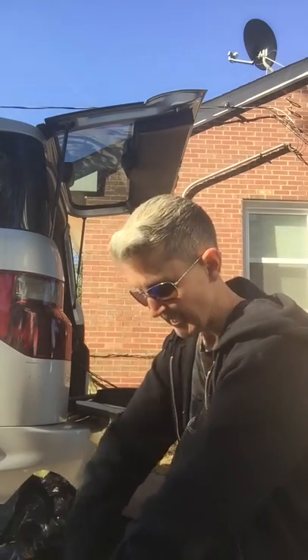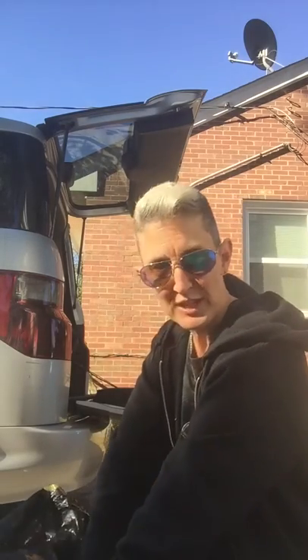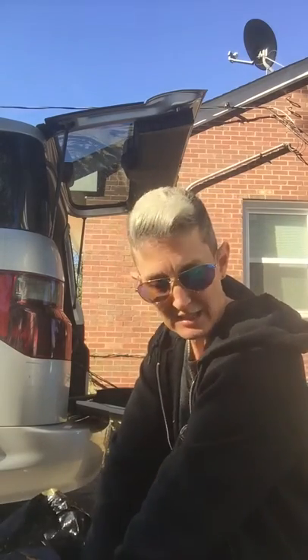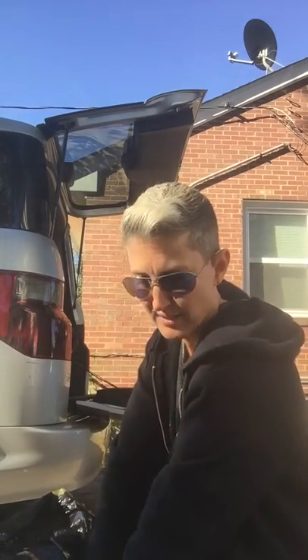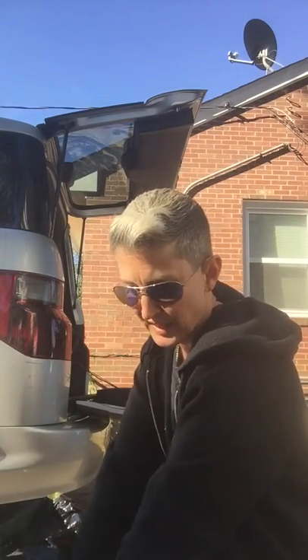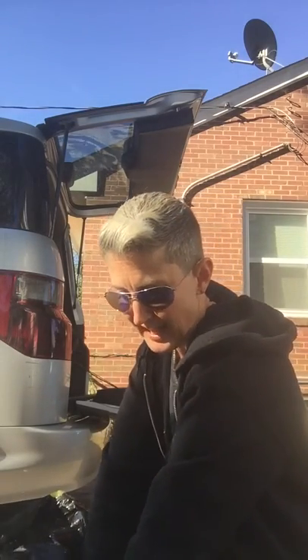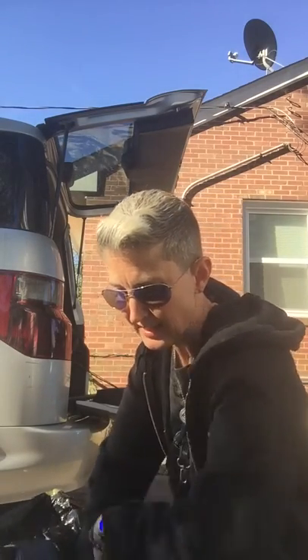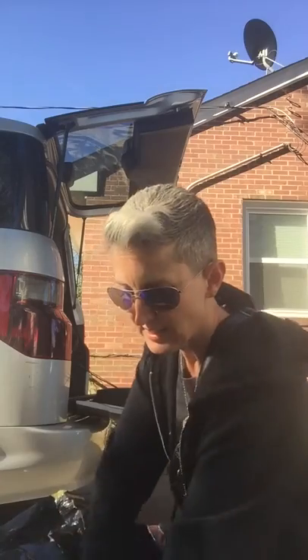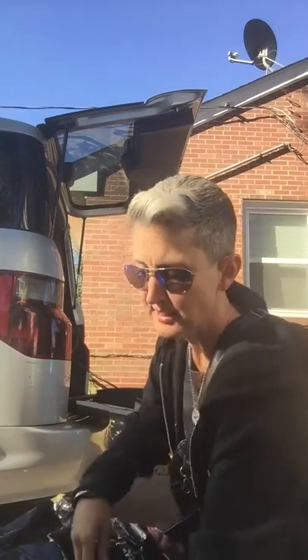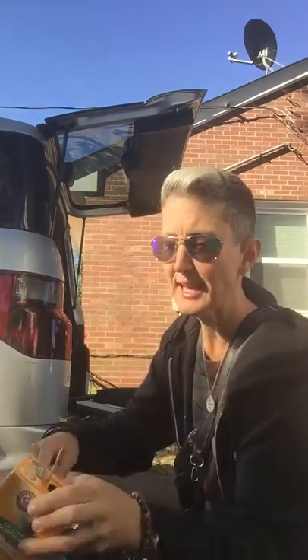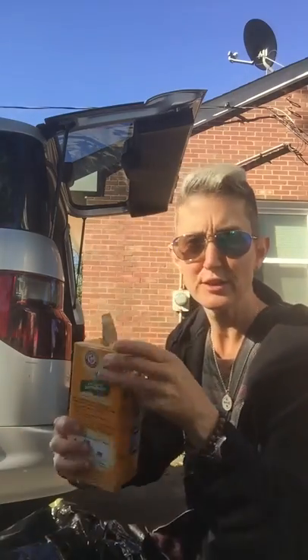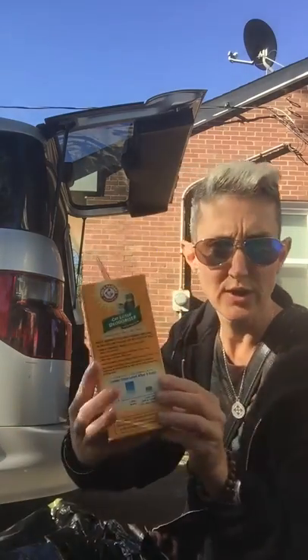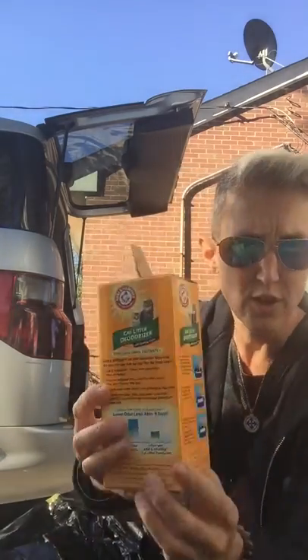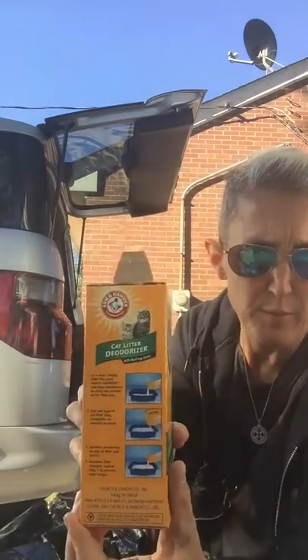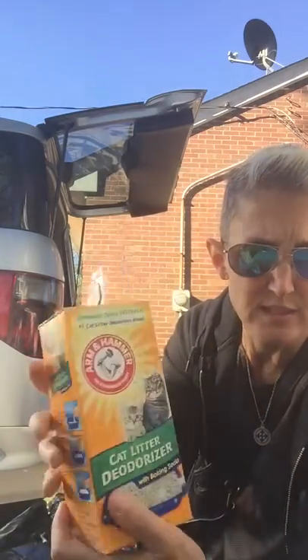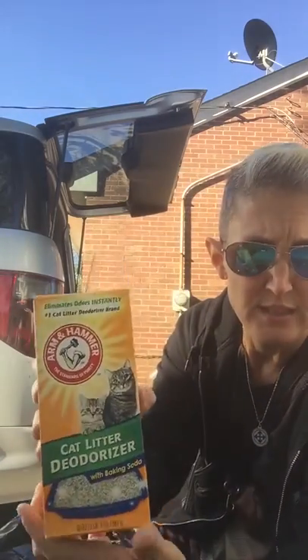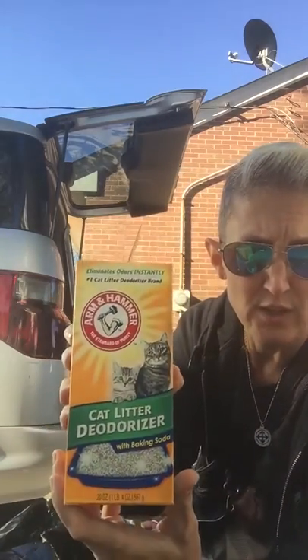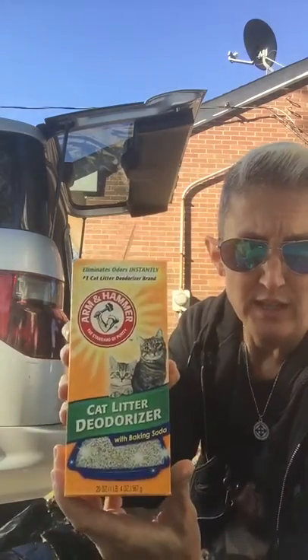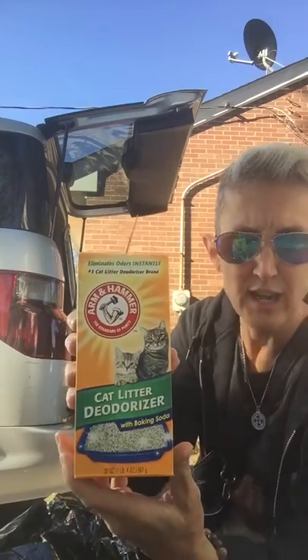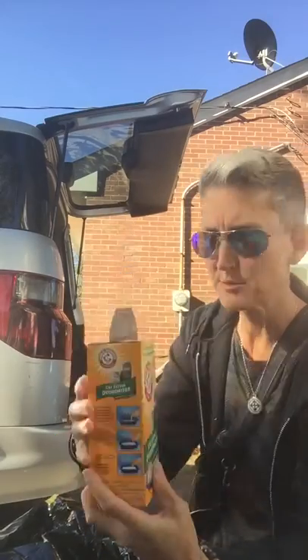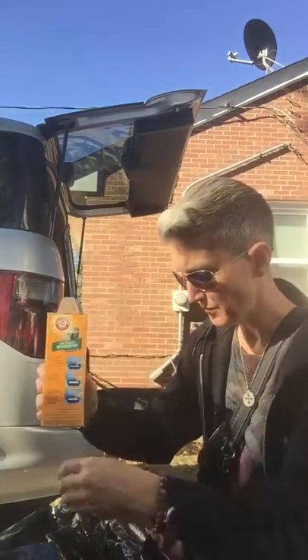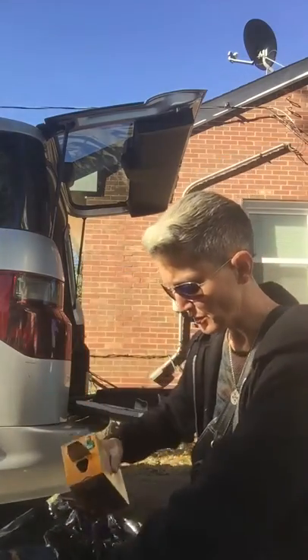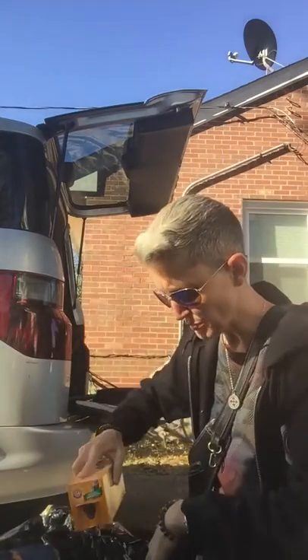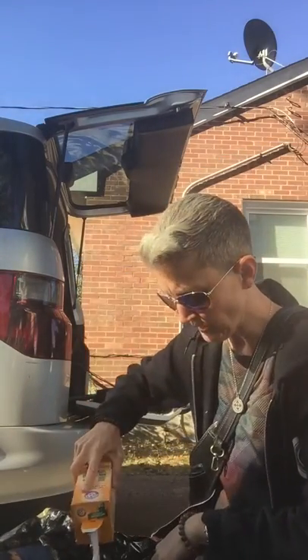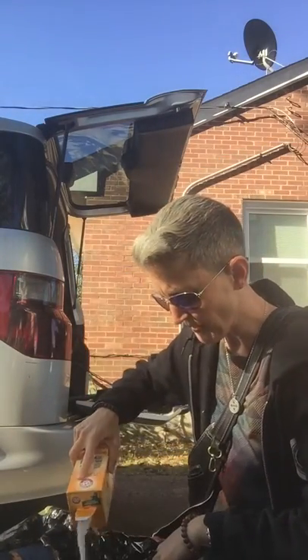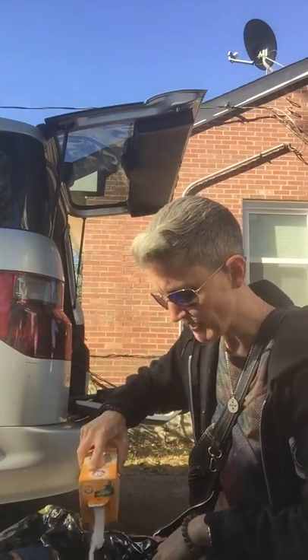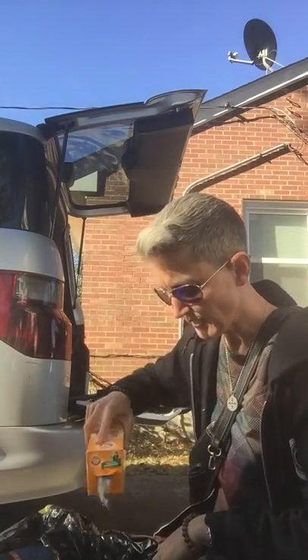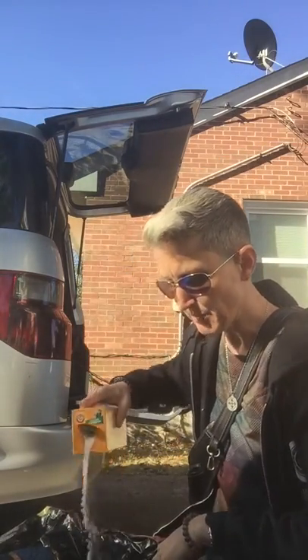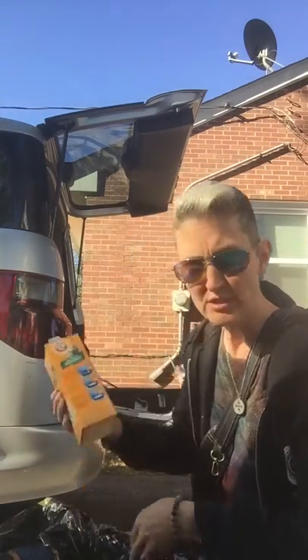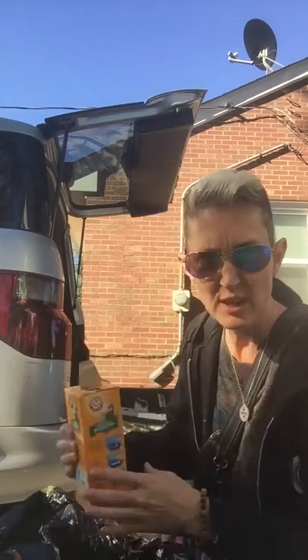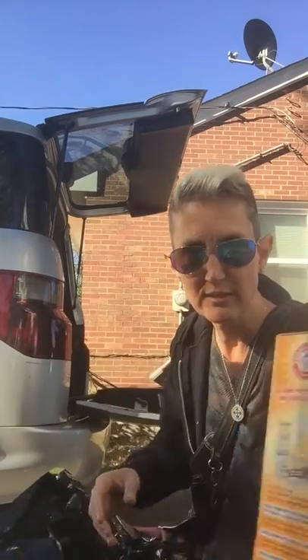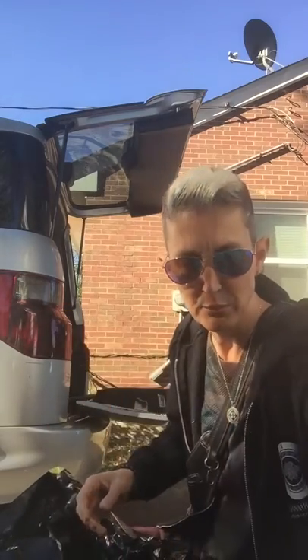What you need next to add is the cat litter deodorizer. Arm & Hammer makes this — it's very good, not real expensive. You just put a little bit of that in there, not much, just a little bit.